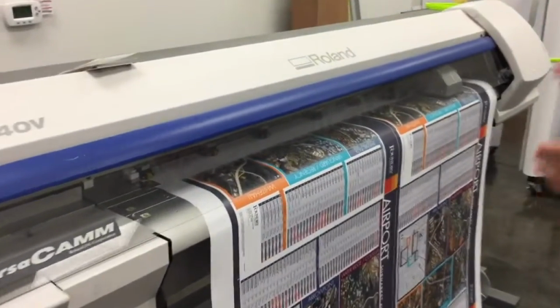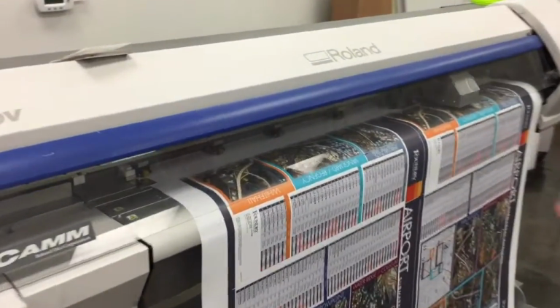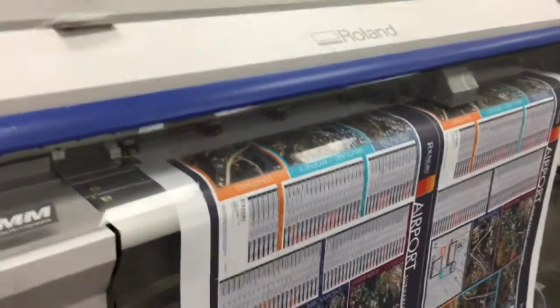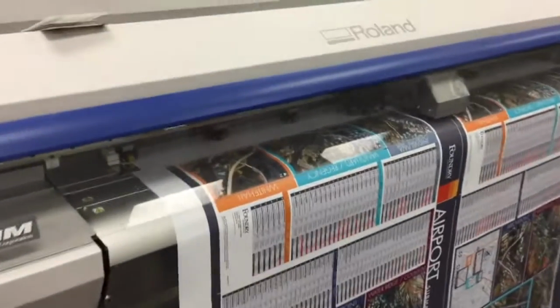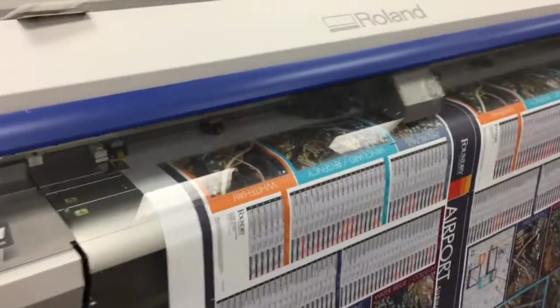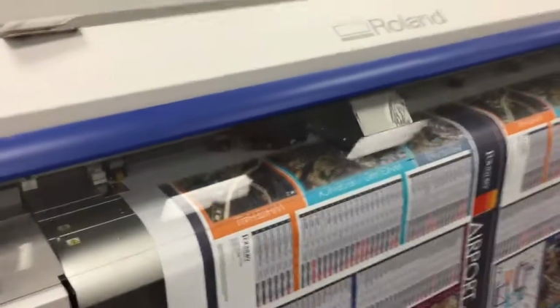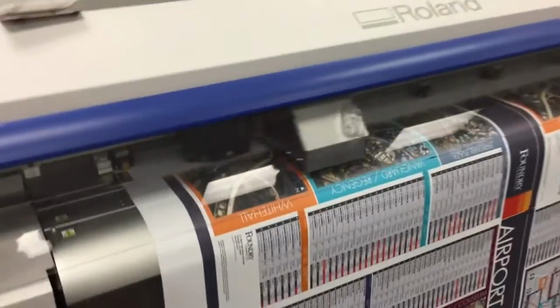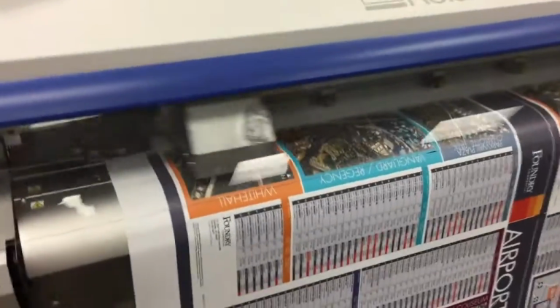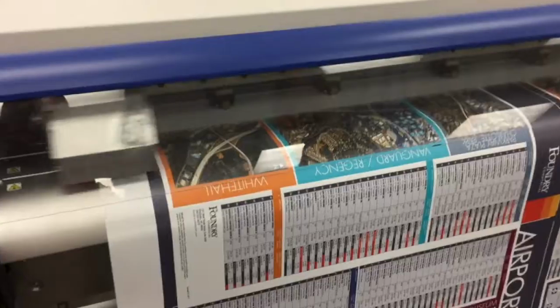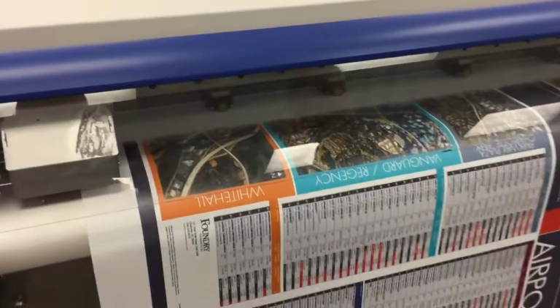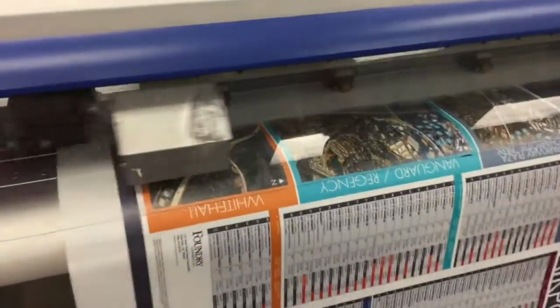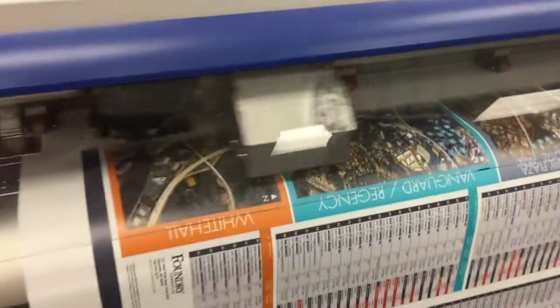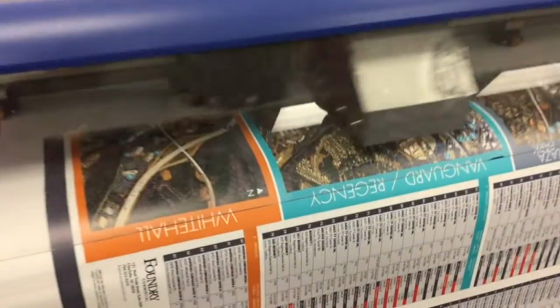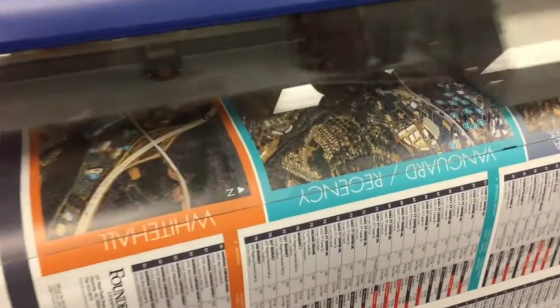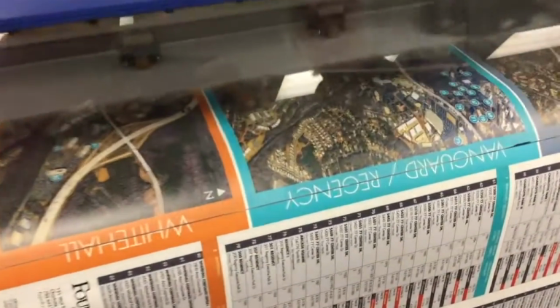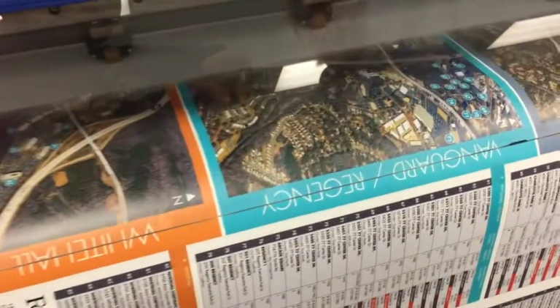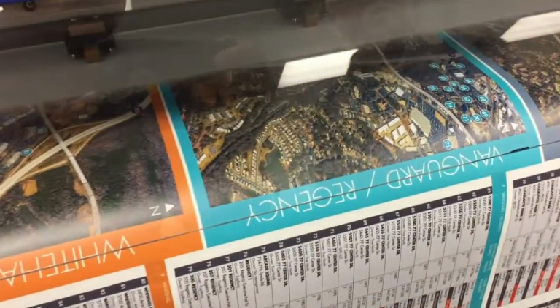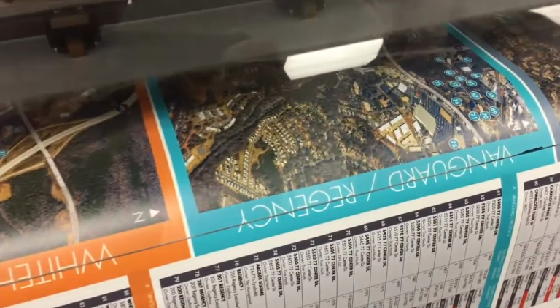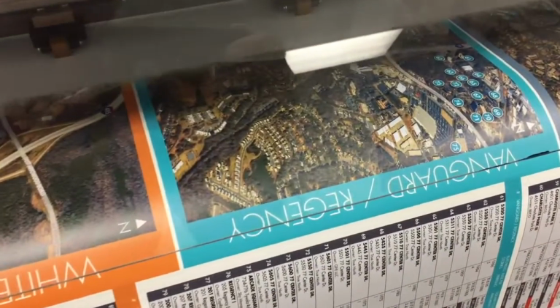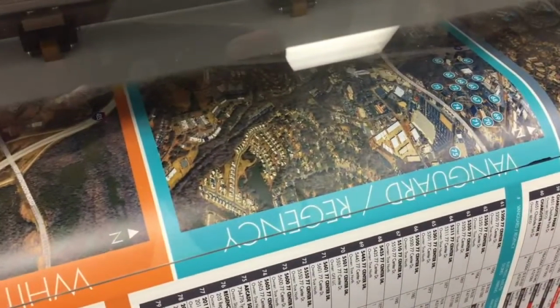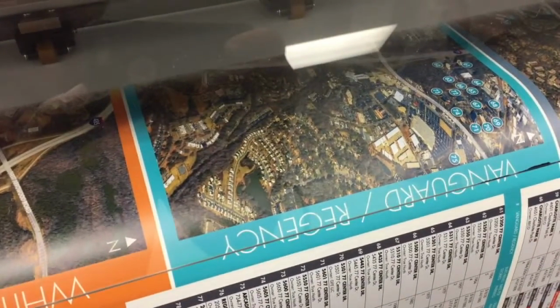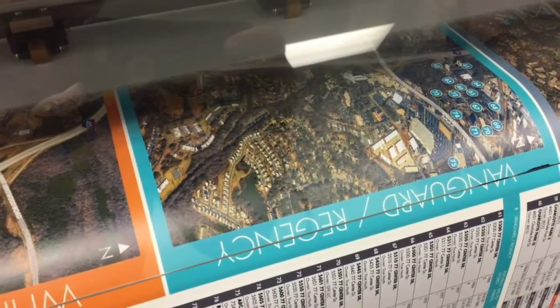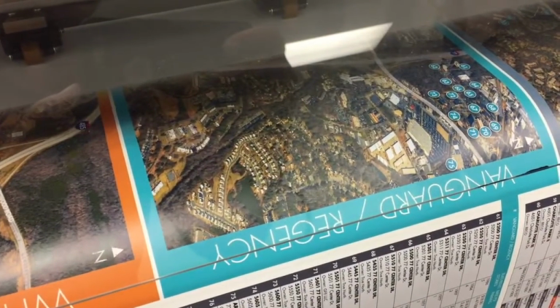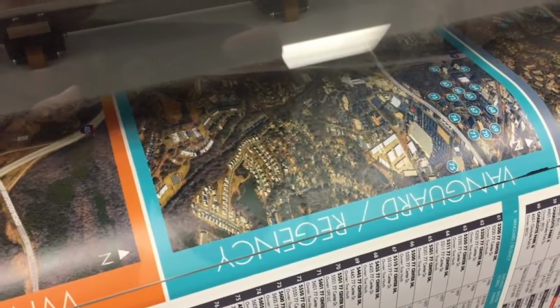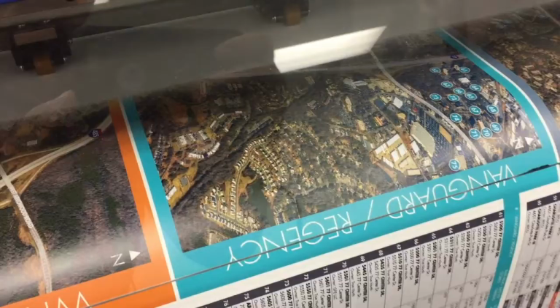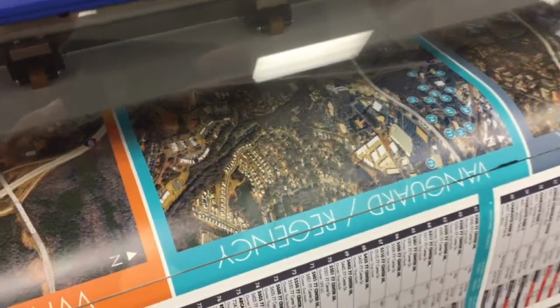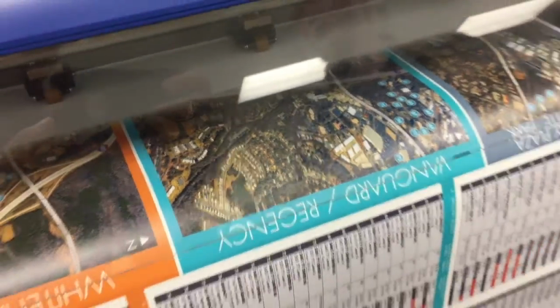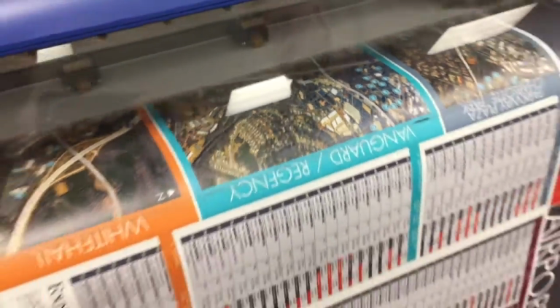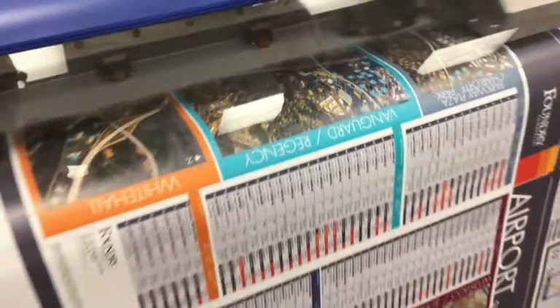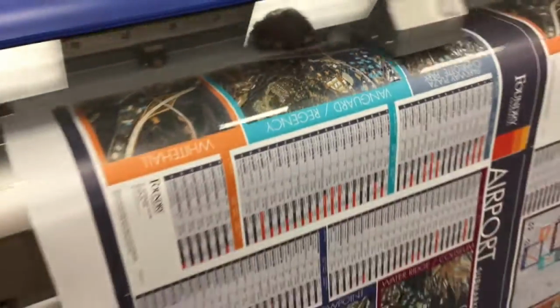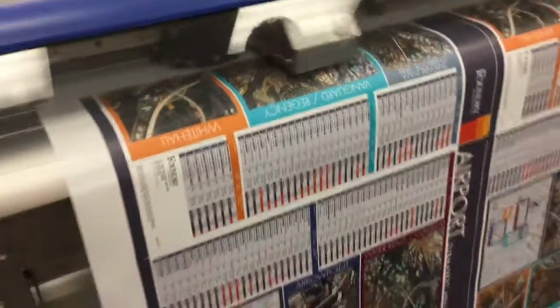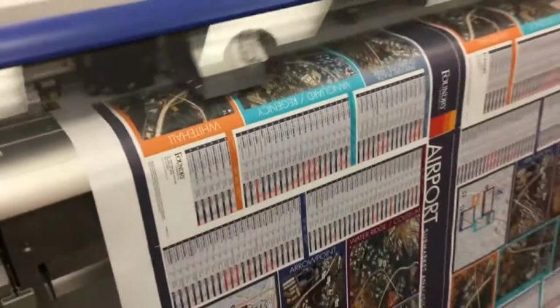This print device prints a super quality, good color, very reliable machine. Today we're producing vinyl maps for a client.